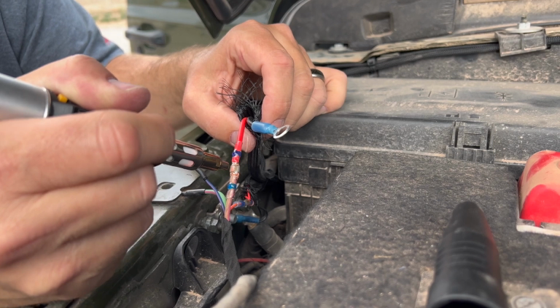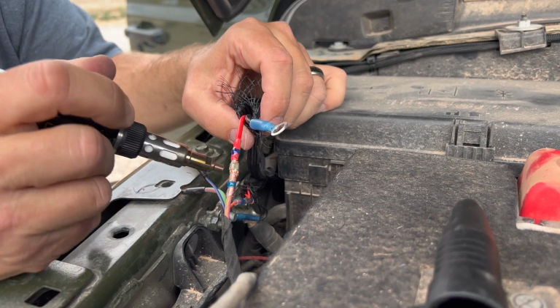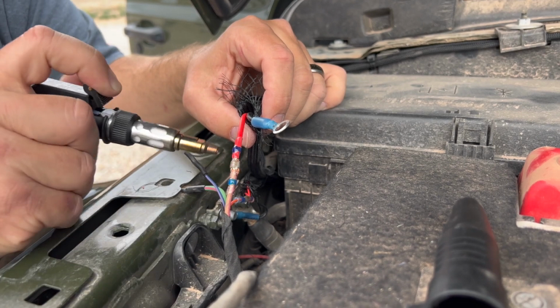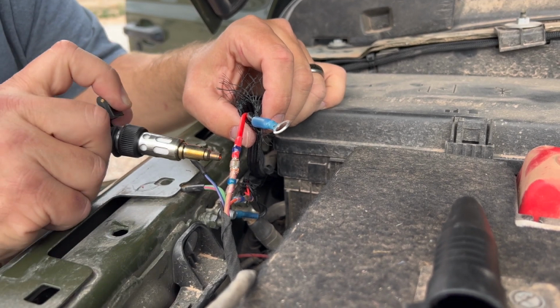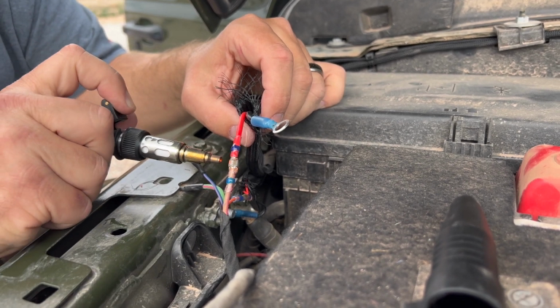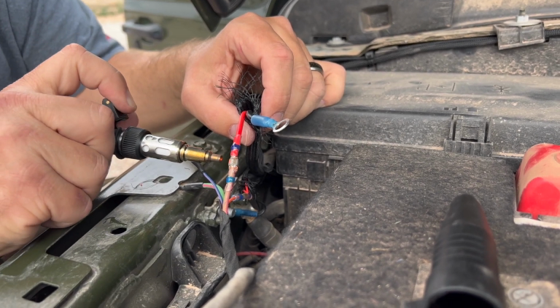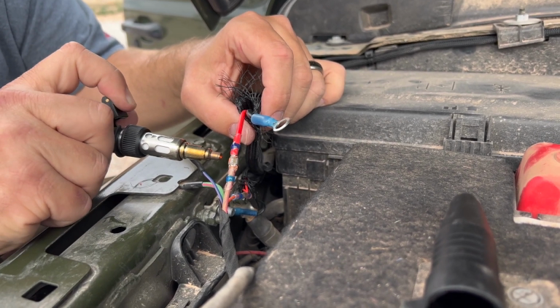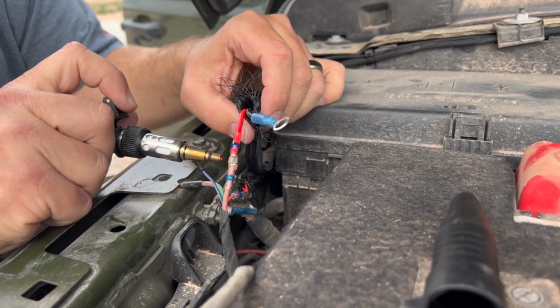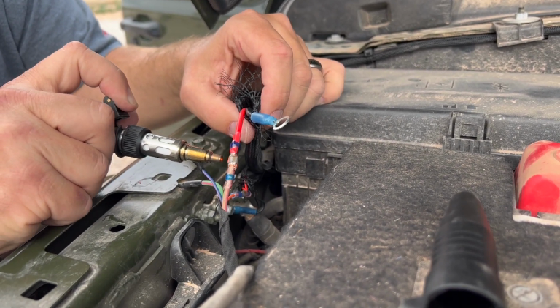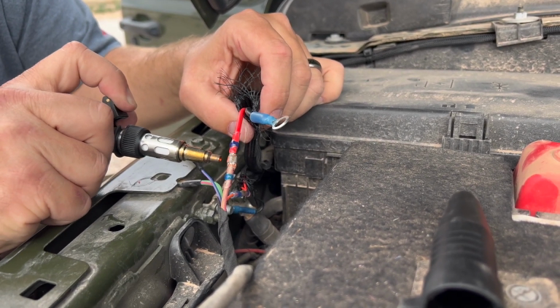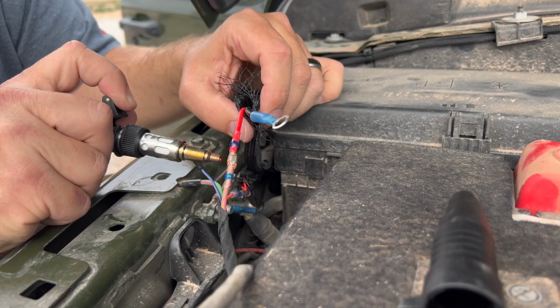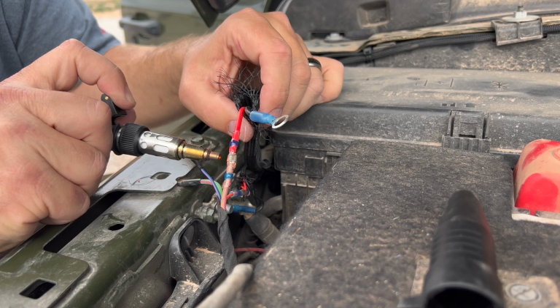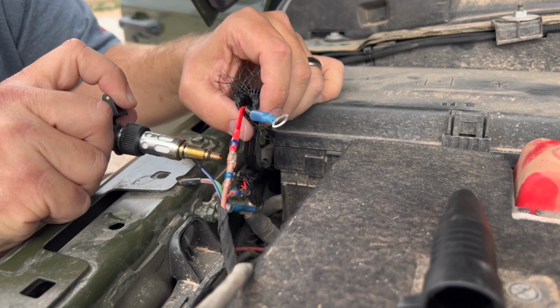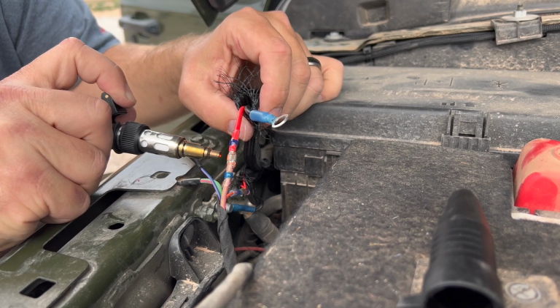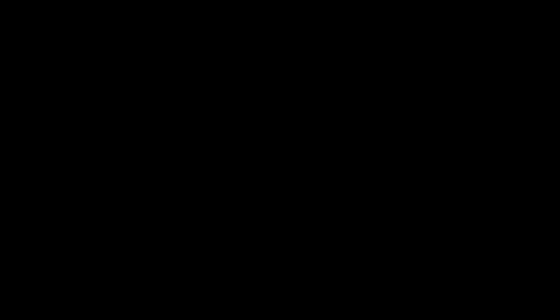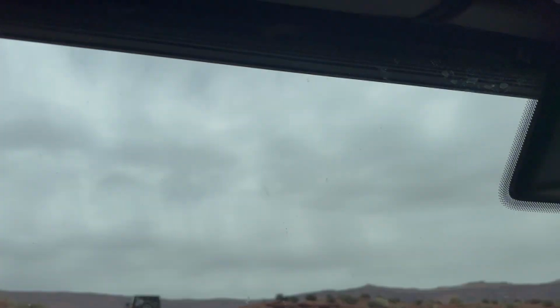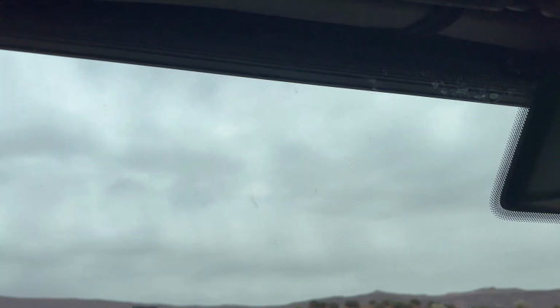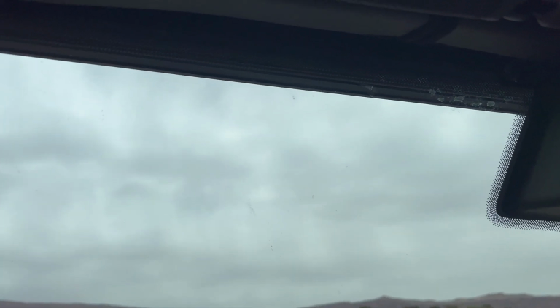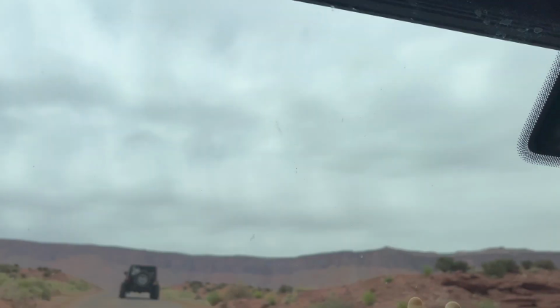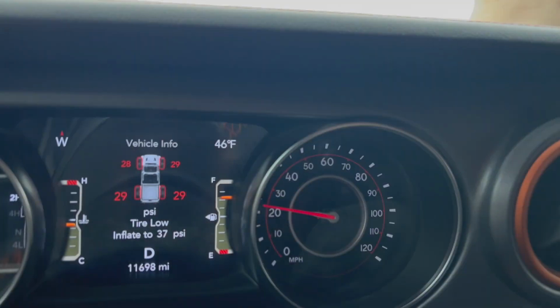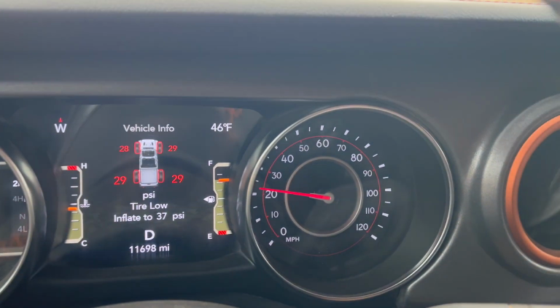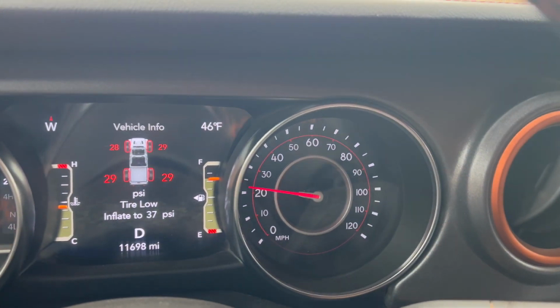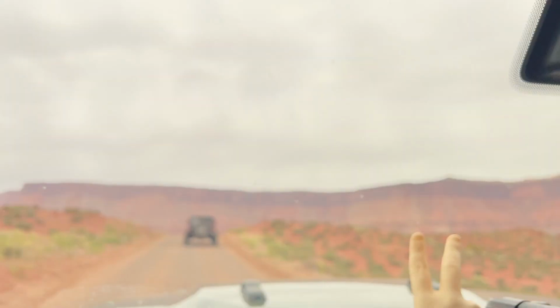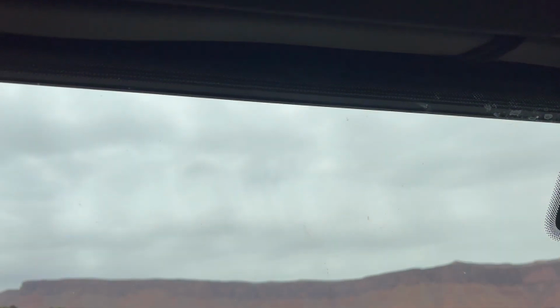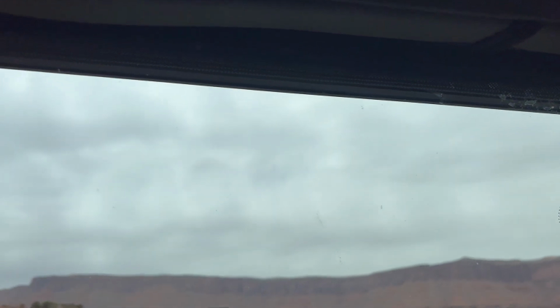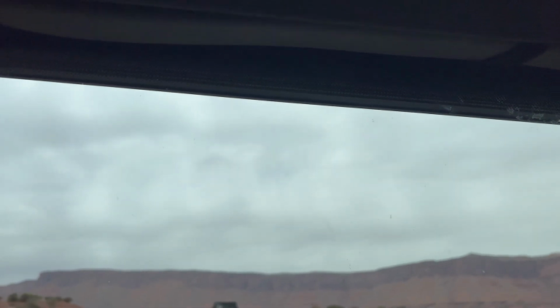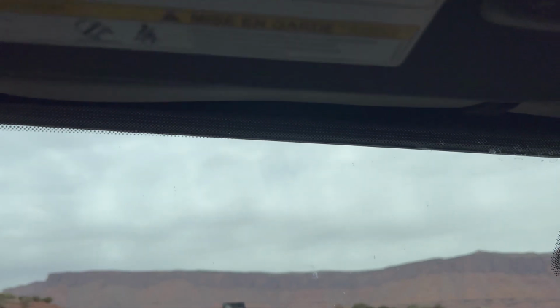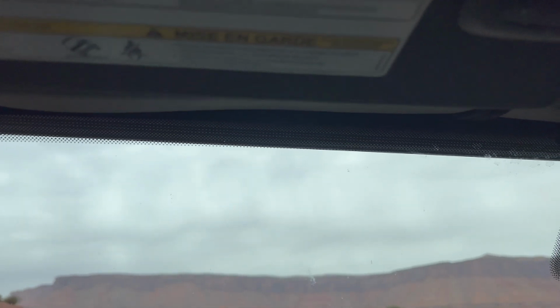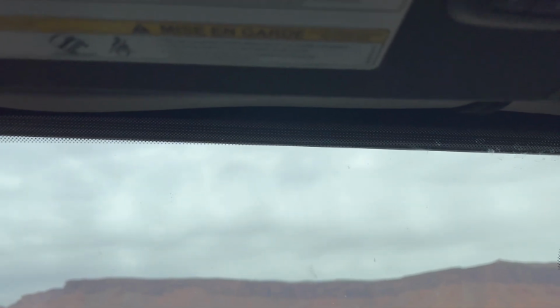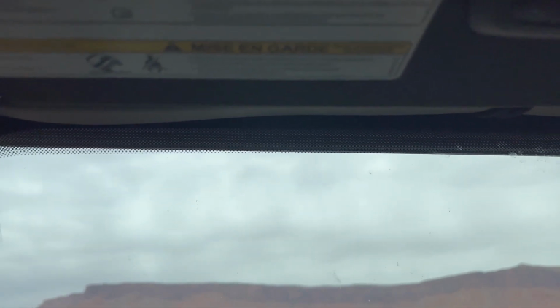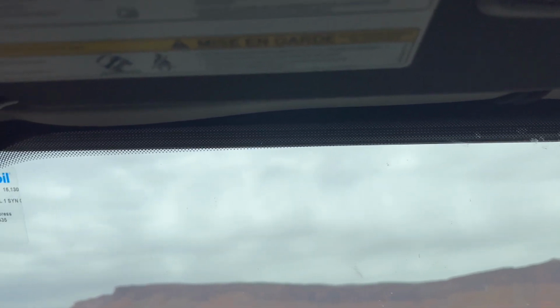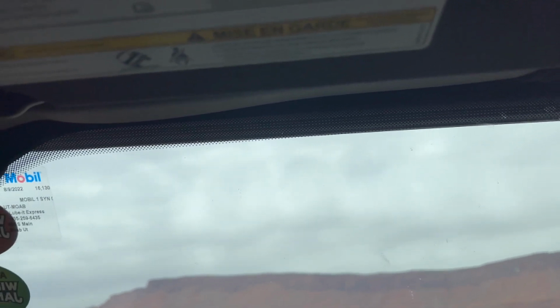After getting everything connected, we took it out for a test drive to test the theory of the light bar making noise or whistling. The rumors are true — it does make a lot of noise and there is a whistling sound at slower speeds.